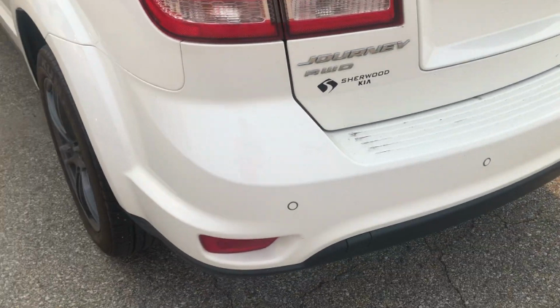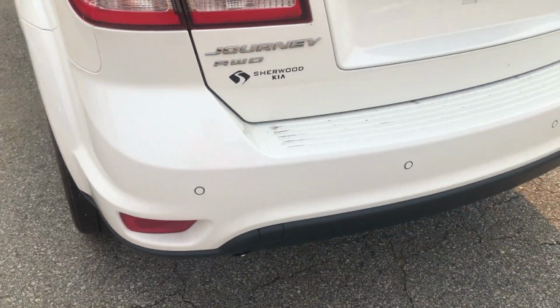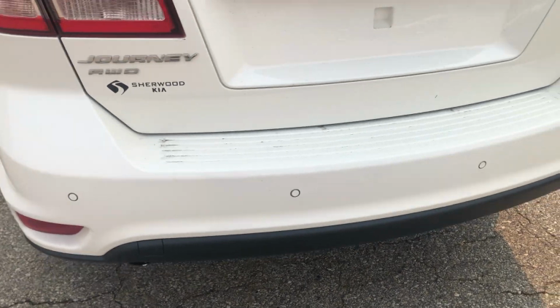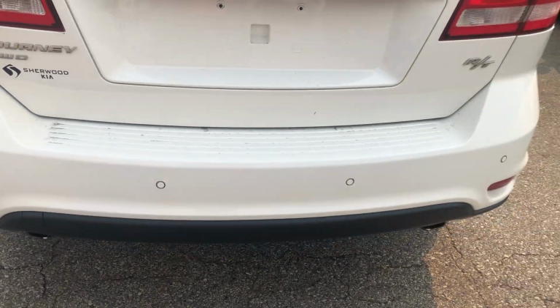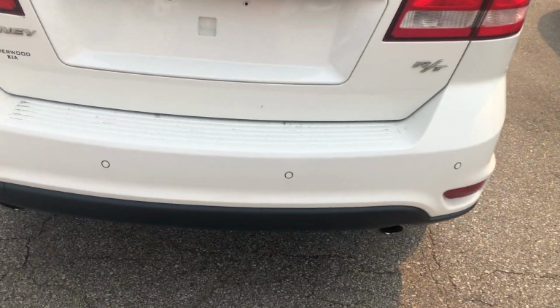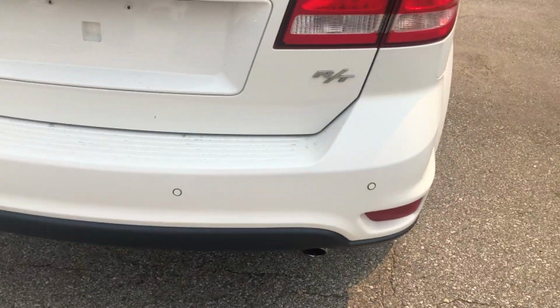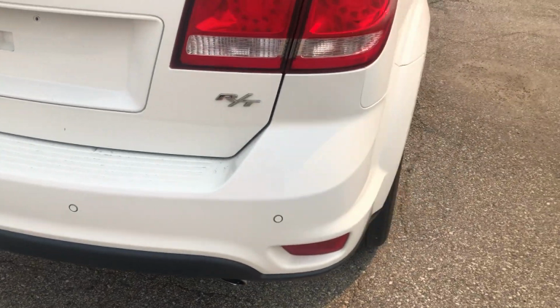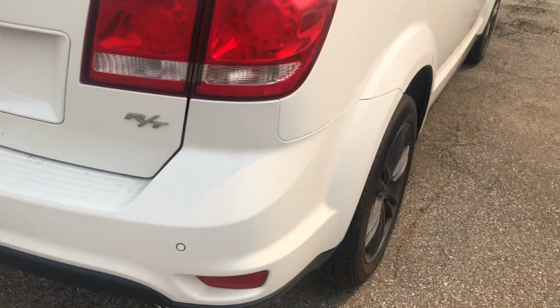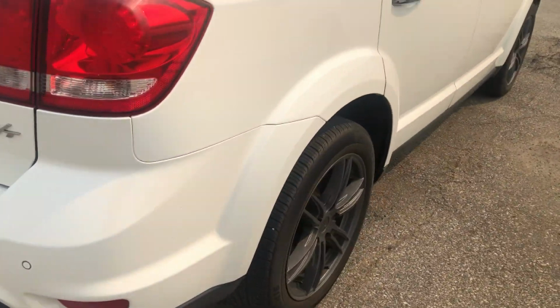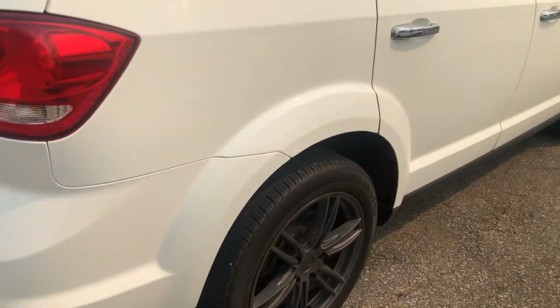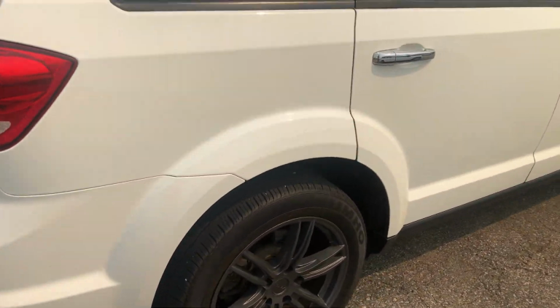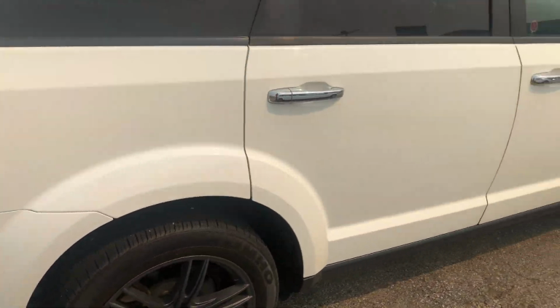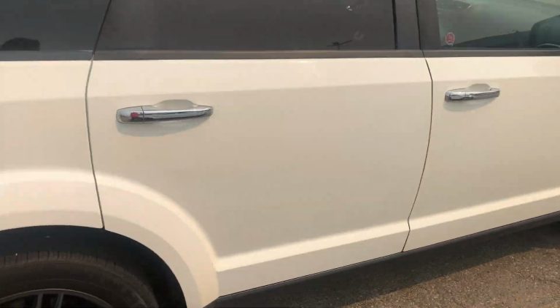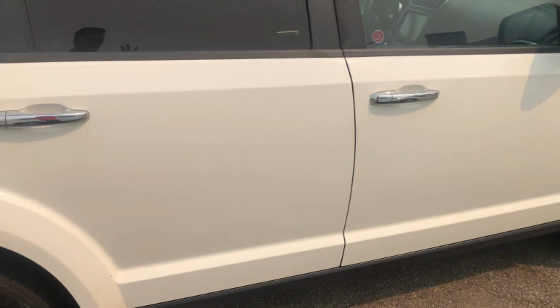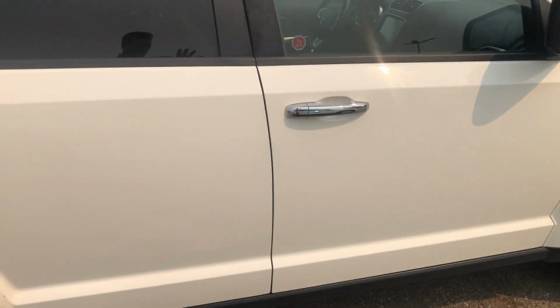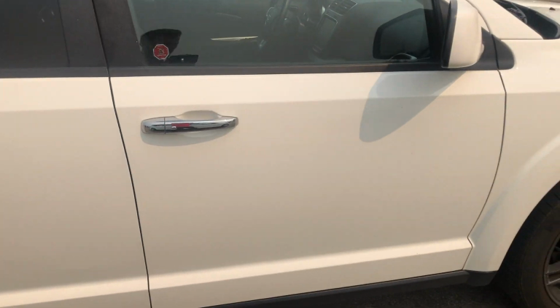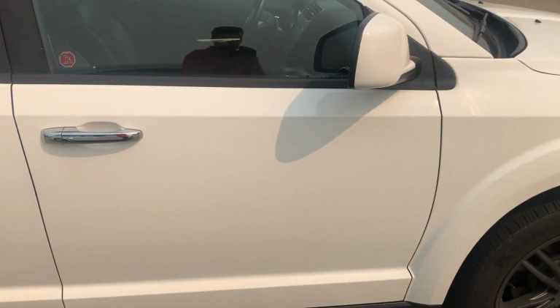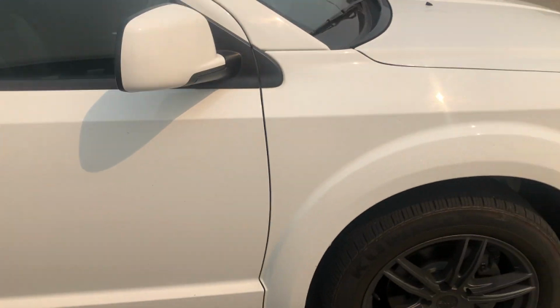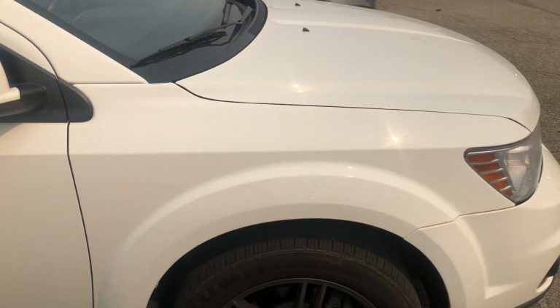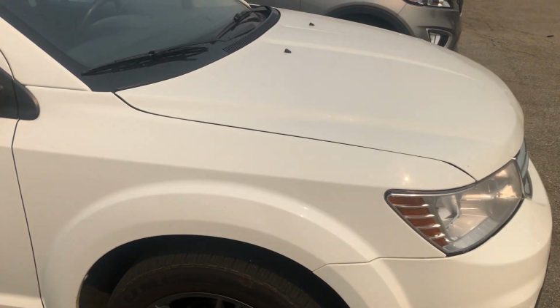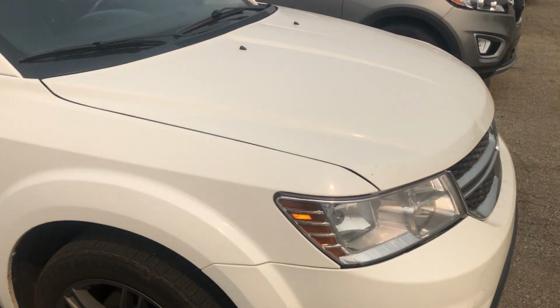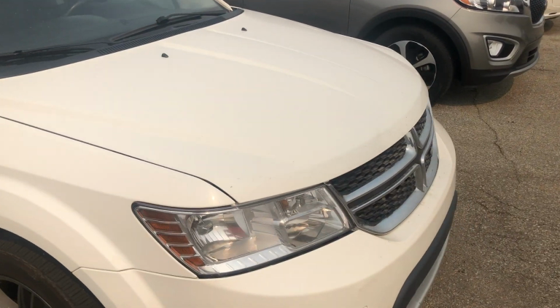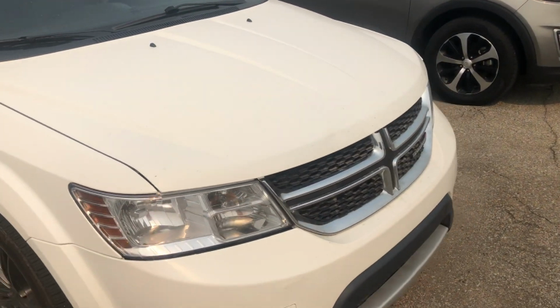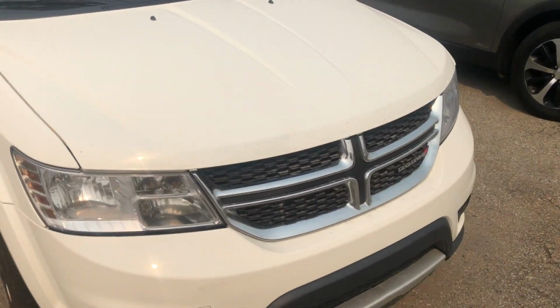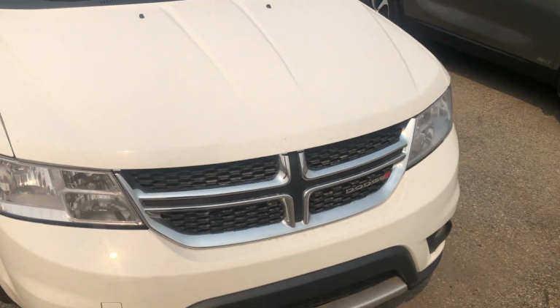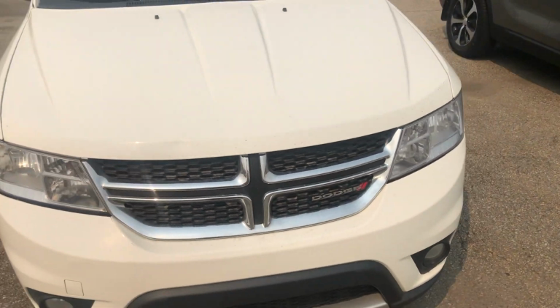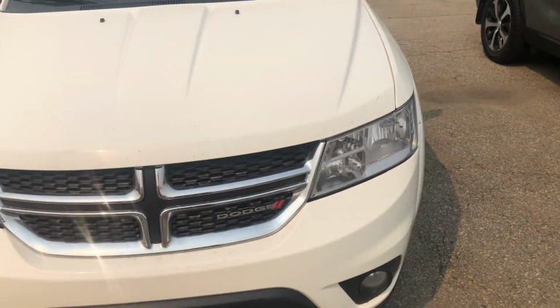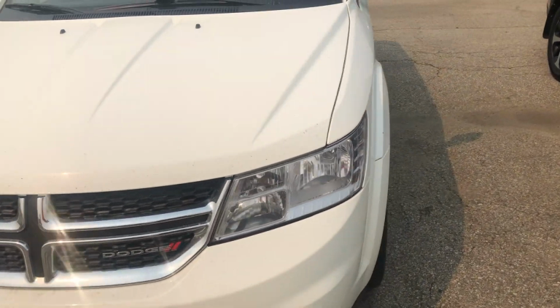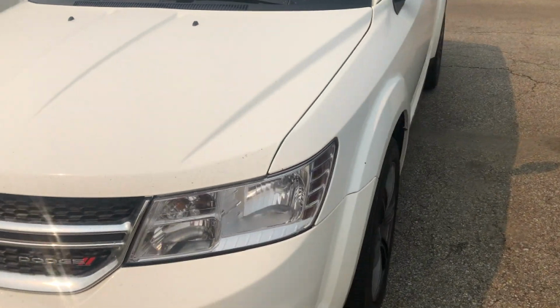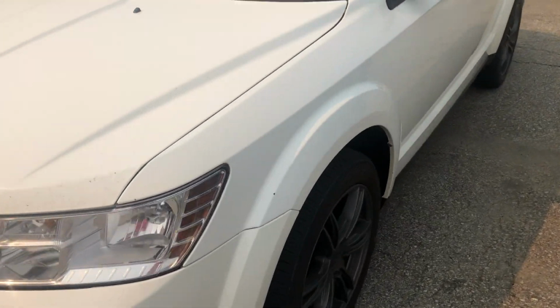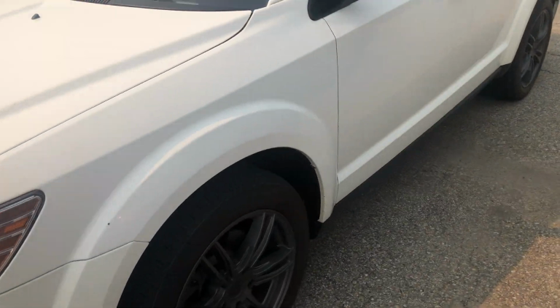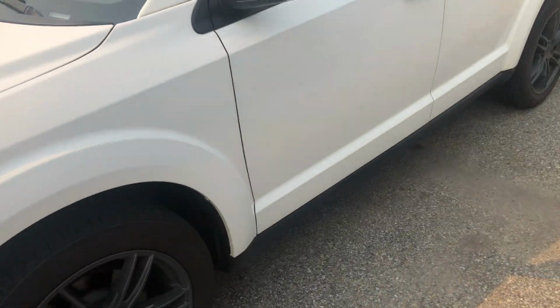In the back you're also going to find parking sensors. This is your all-wheel drive model, so this will get you through Alberta's harsh winters, of course they do happen.